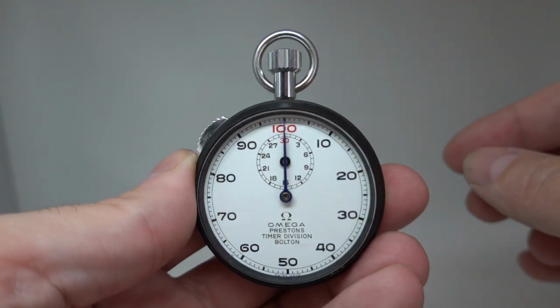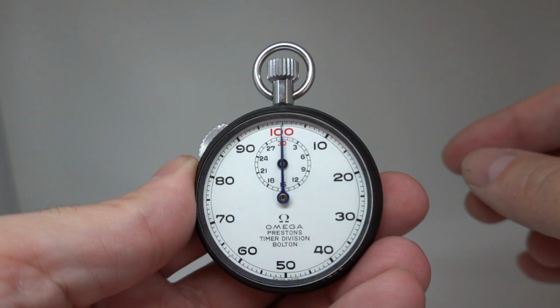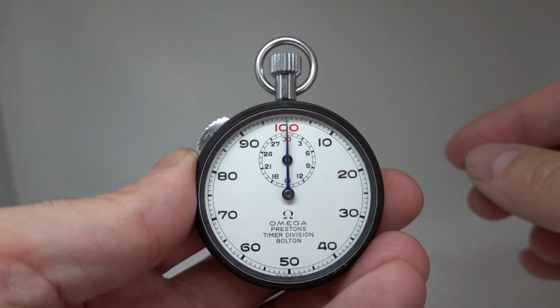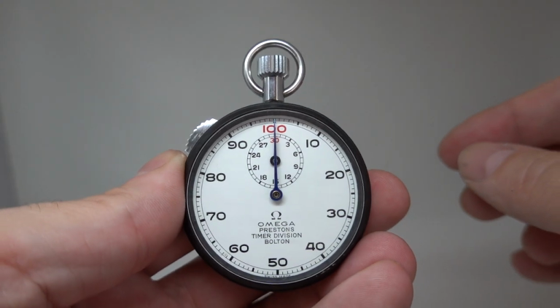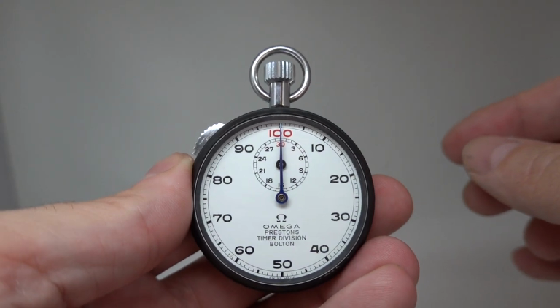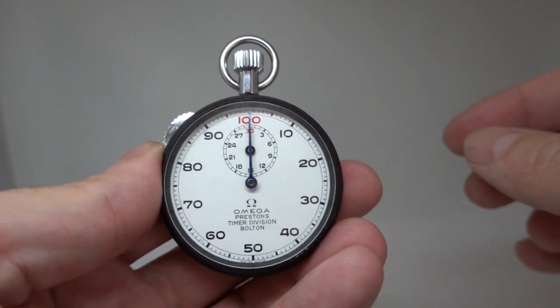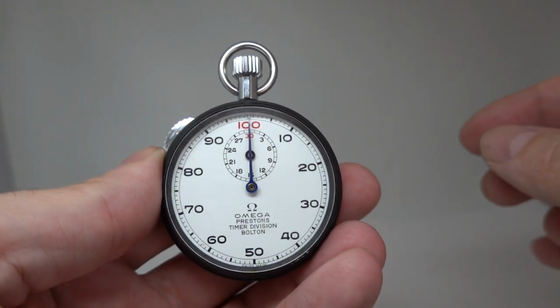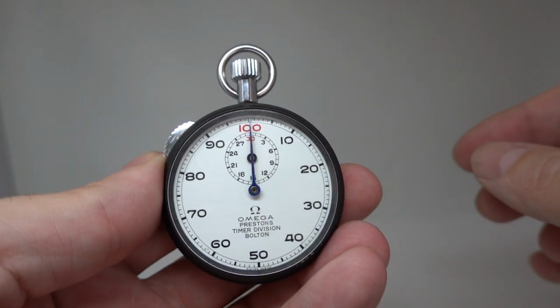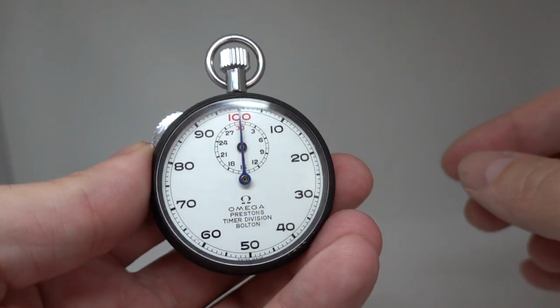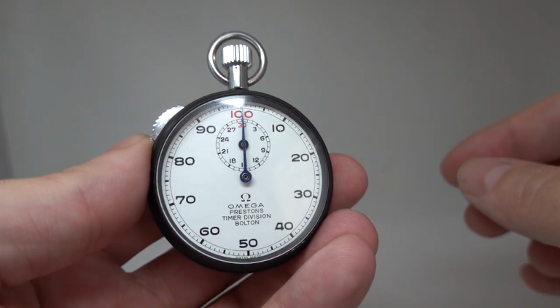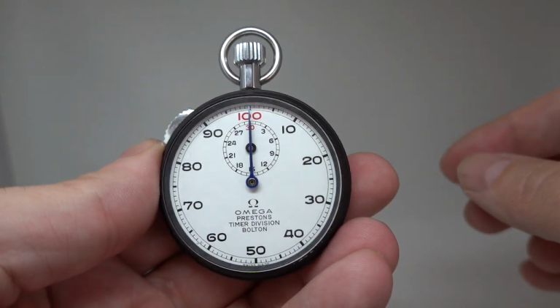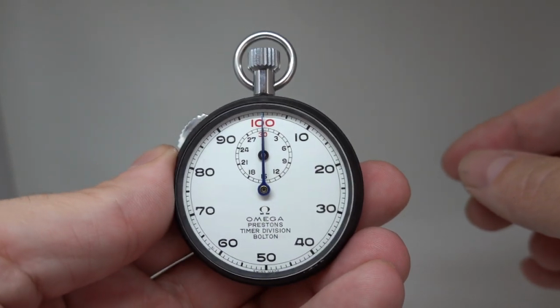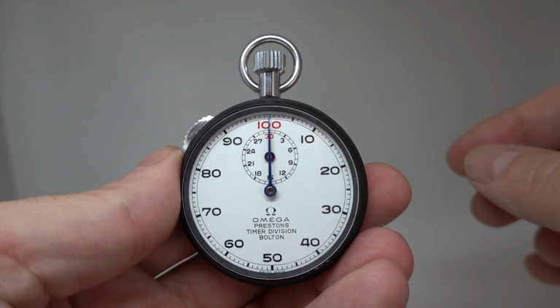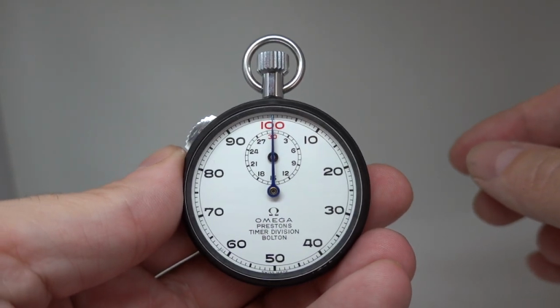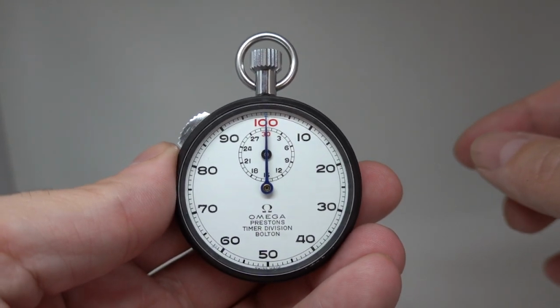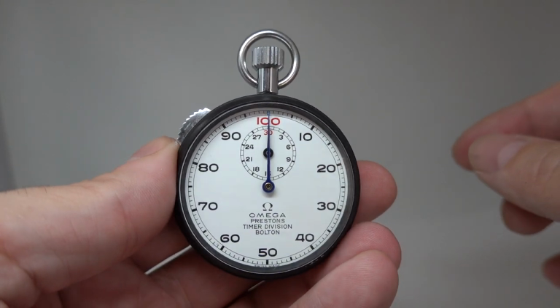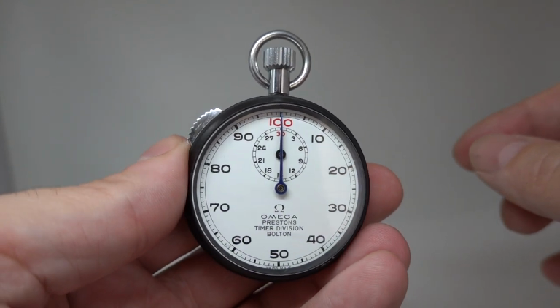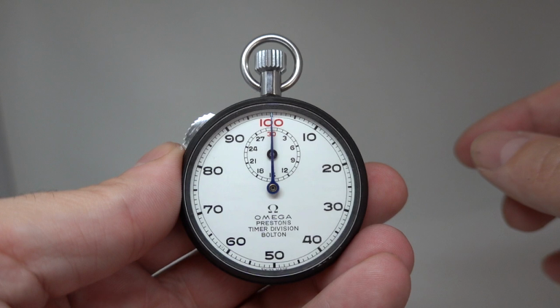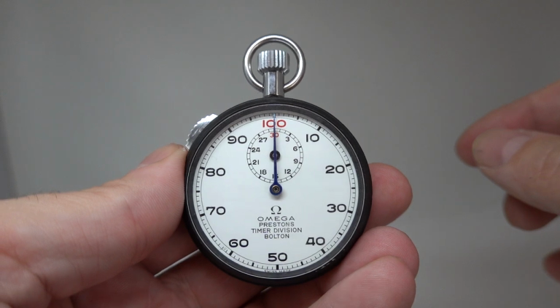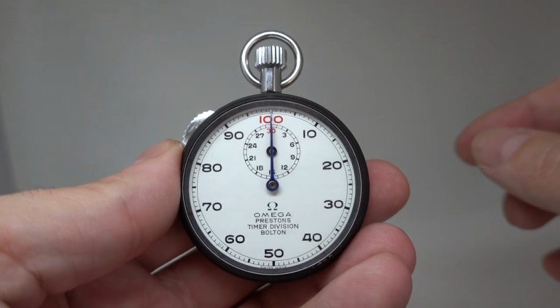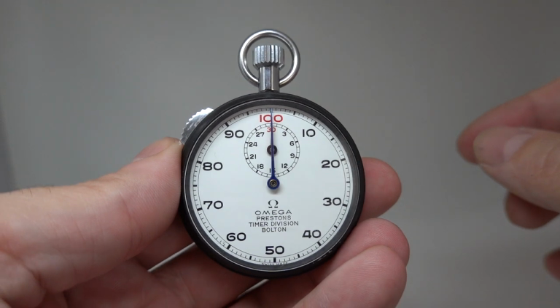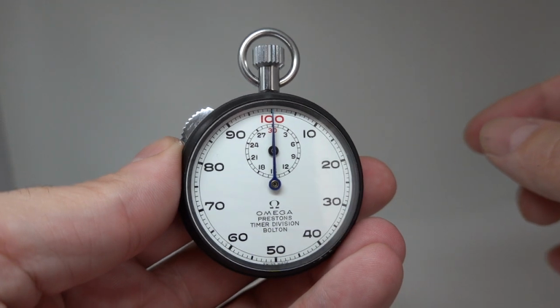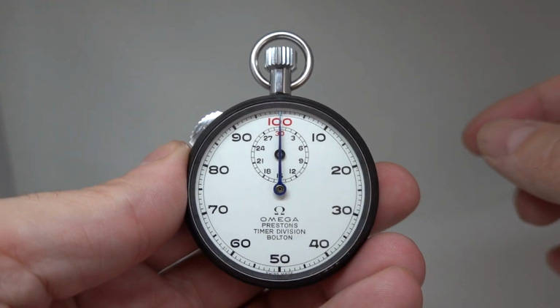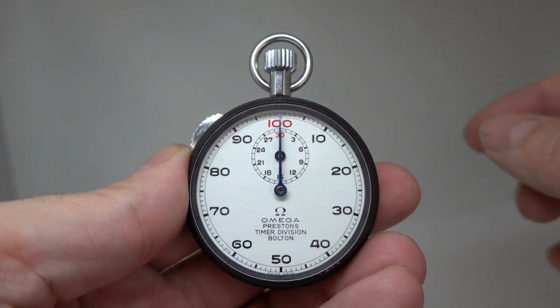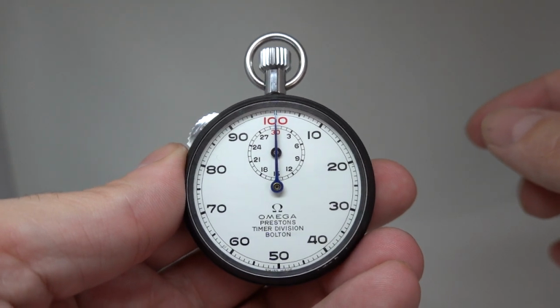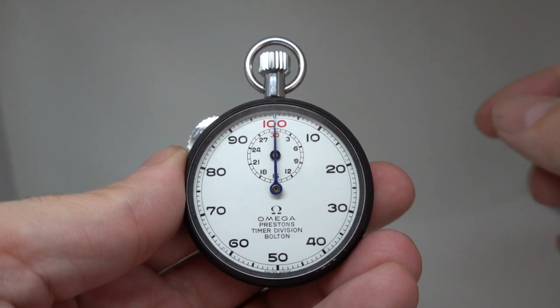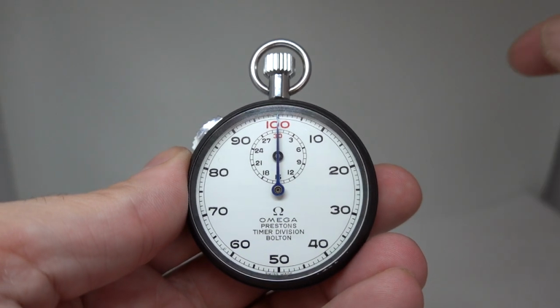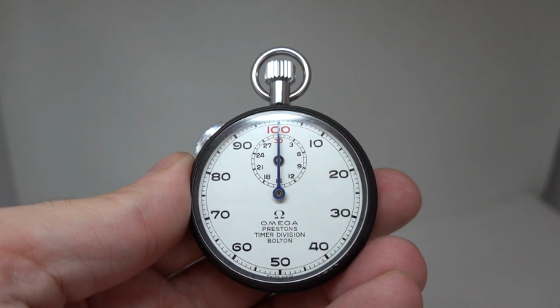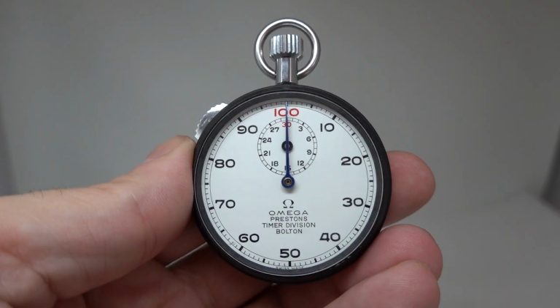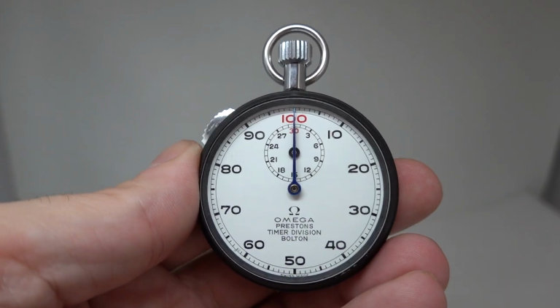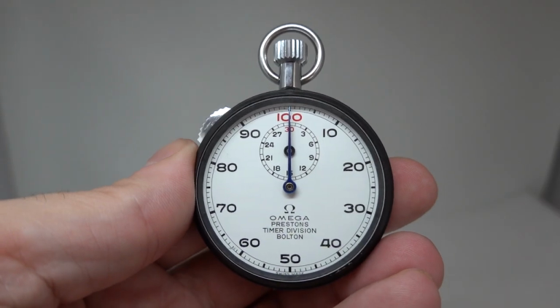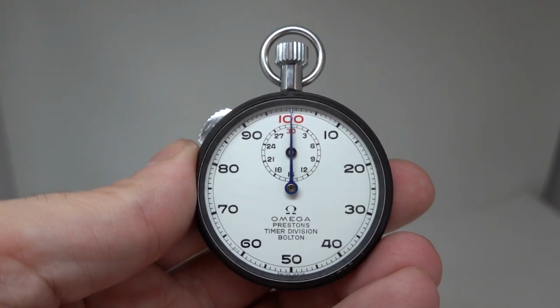You can see more on this at birthyearwatches.com — we've put a link in the comment below which we've pinned to take you straight there. Thanks for watching.